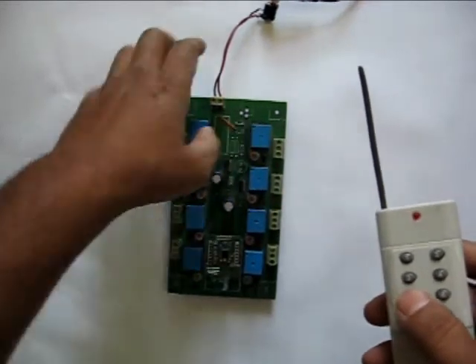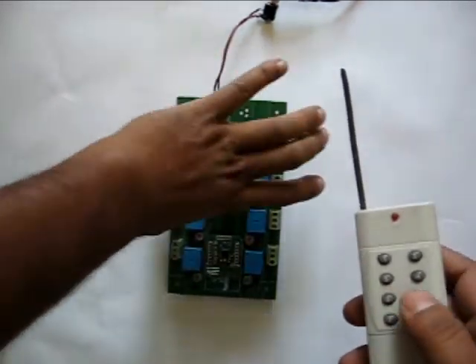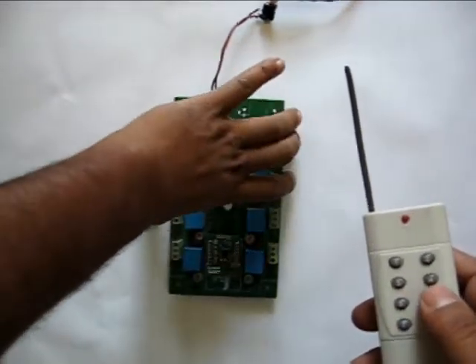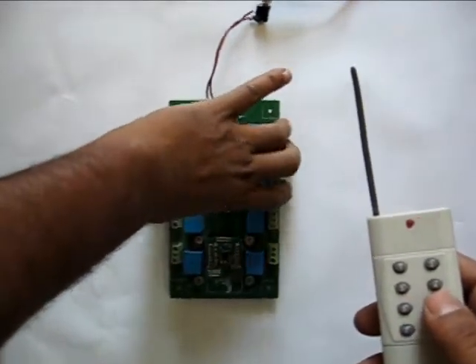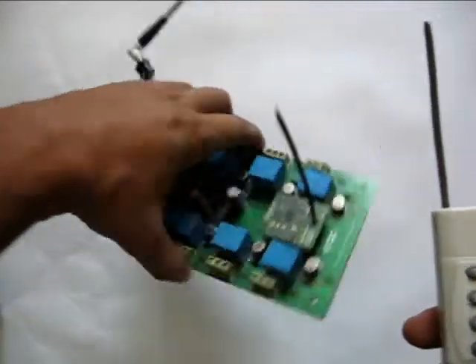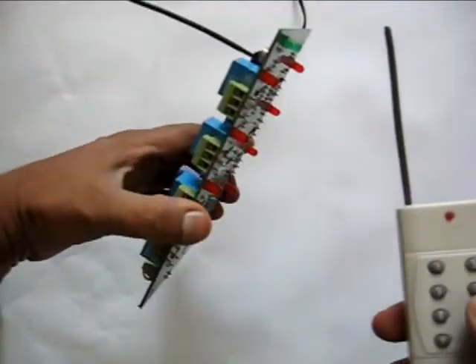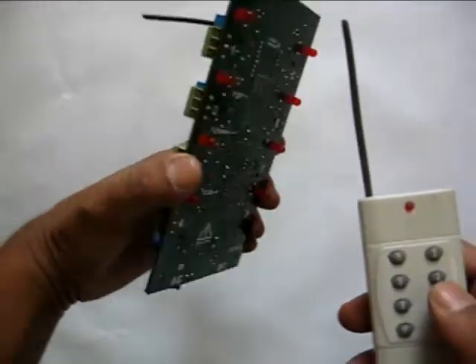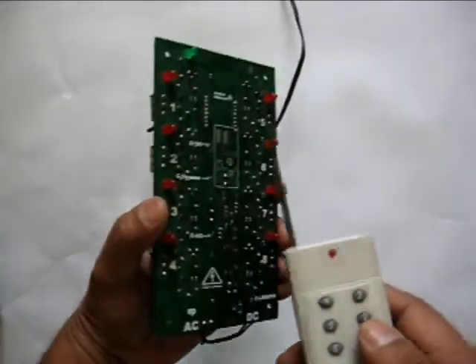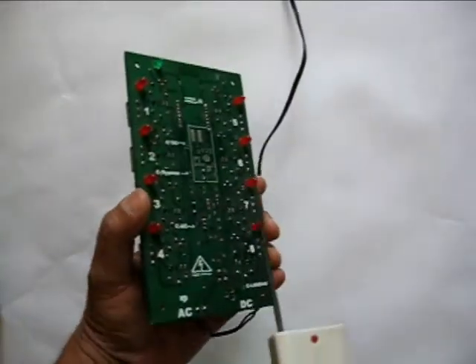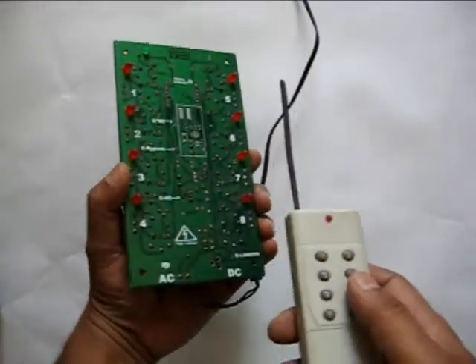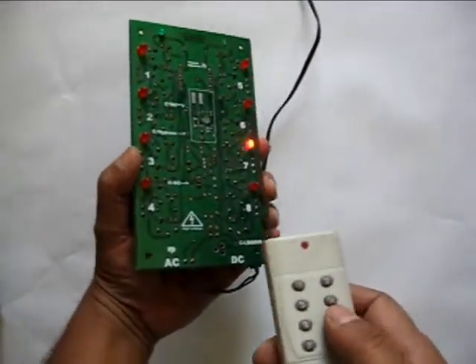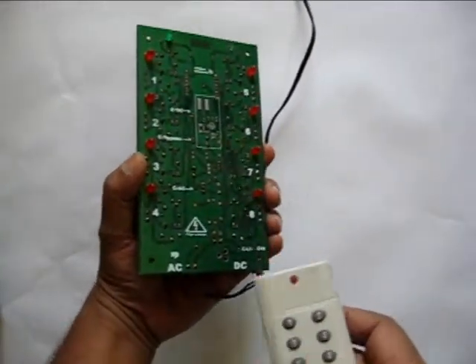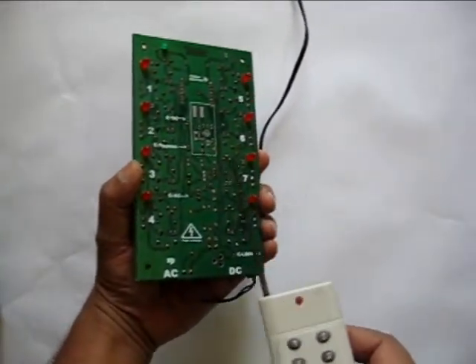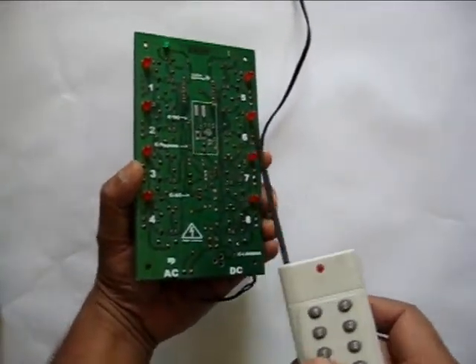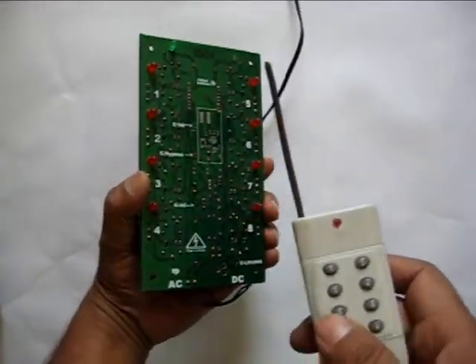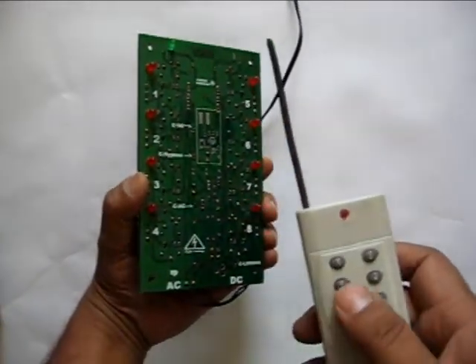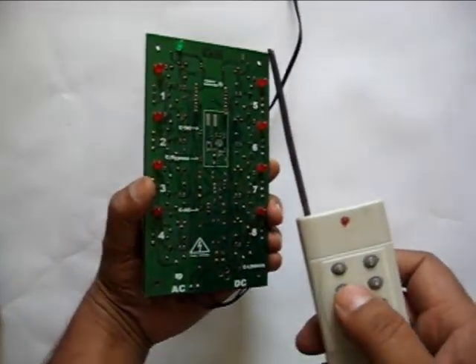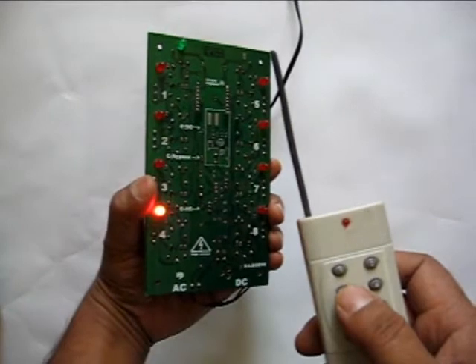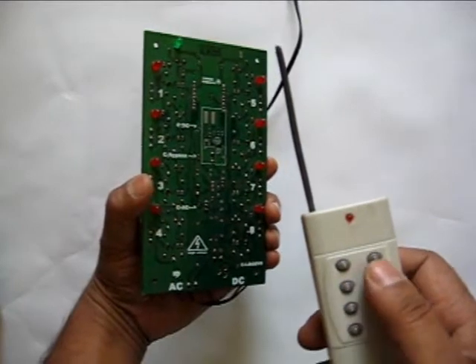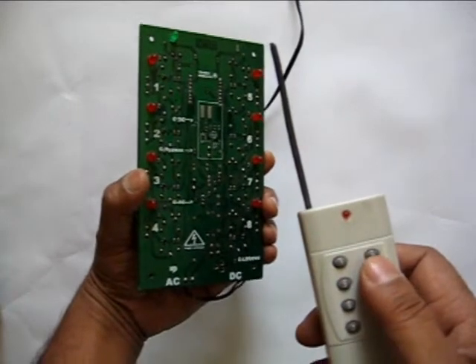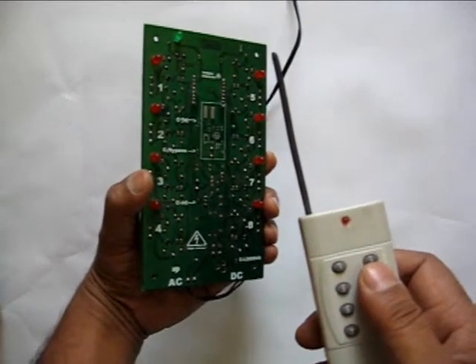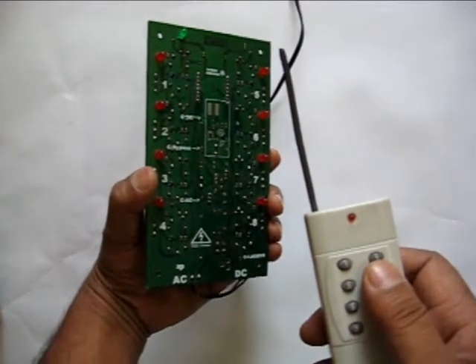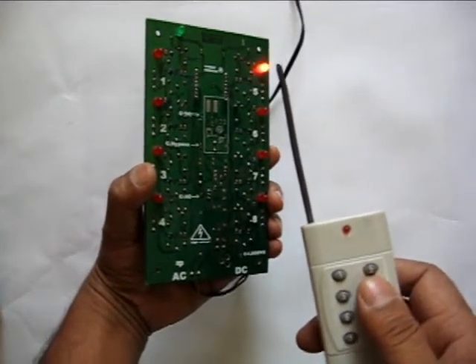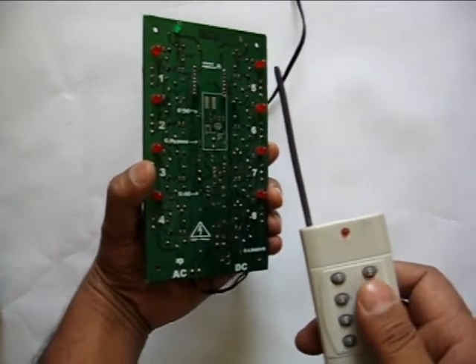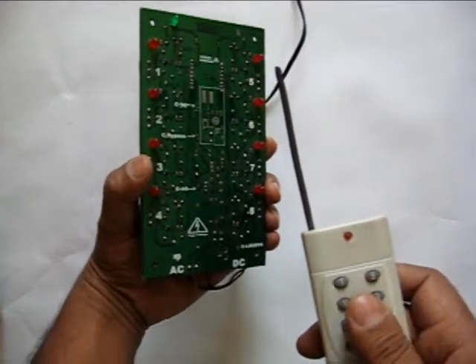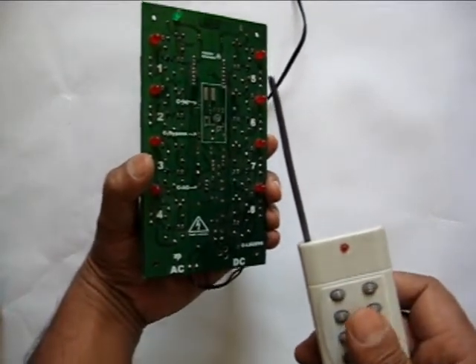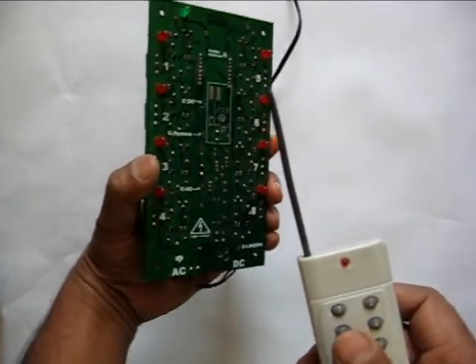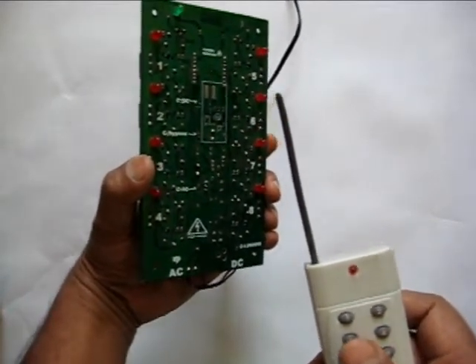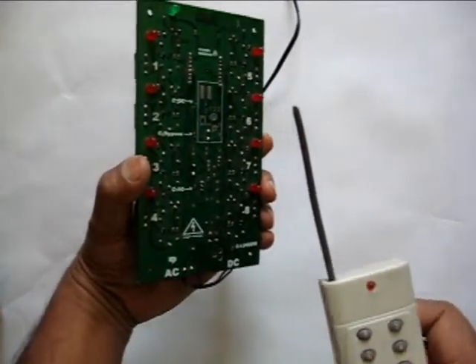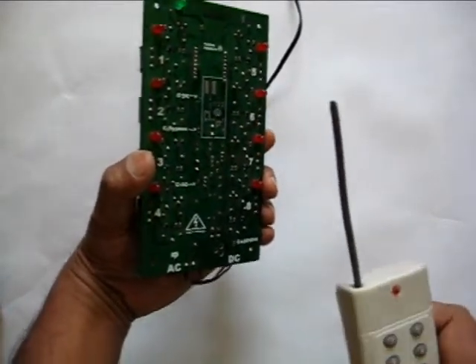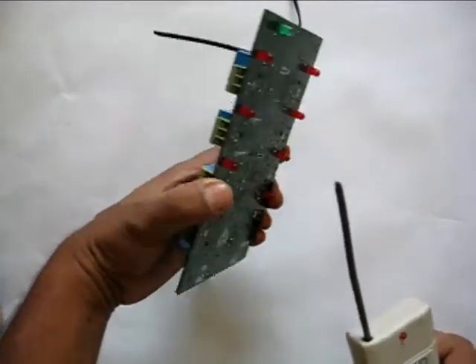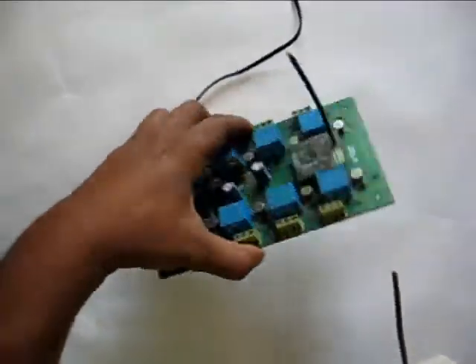These ports are programmed for unlatched mode. This means every time a key is pressed, the respective relay switching happens and the LED glows up. As soon as the key is released, the relay switches back to no connection.